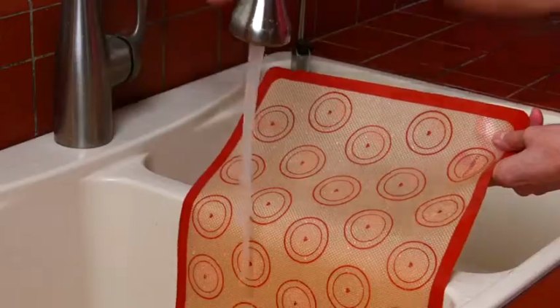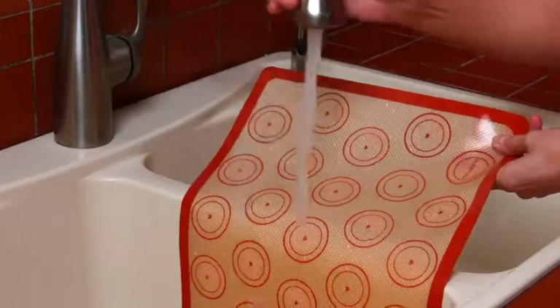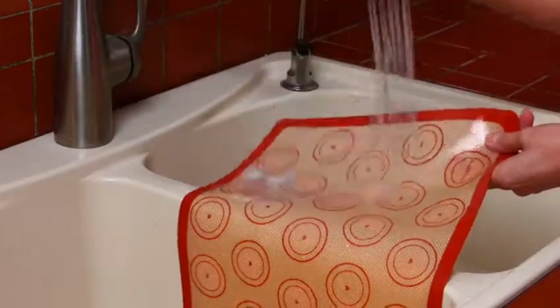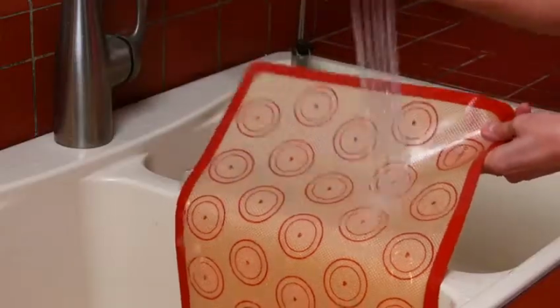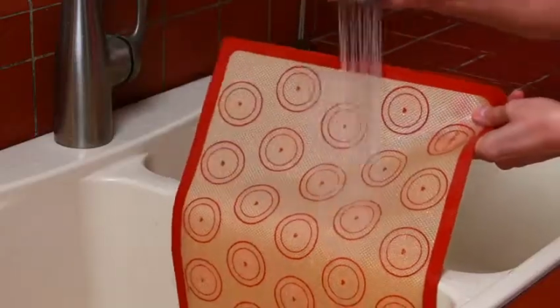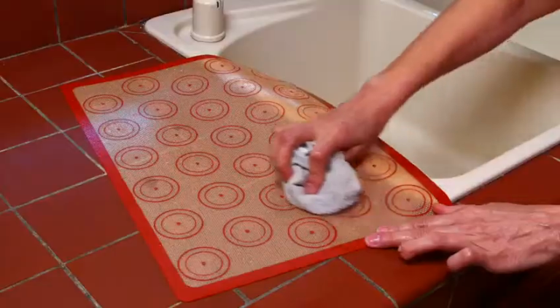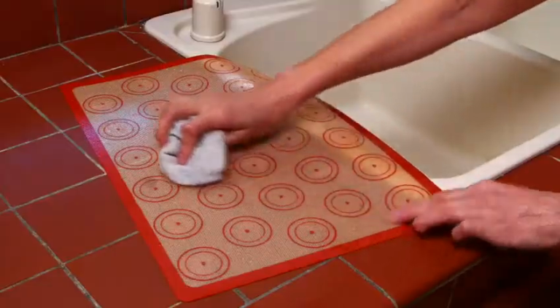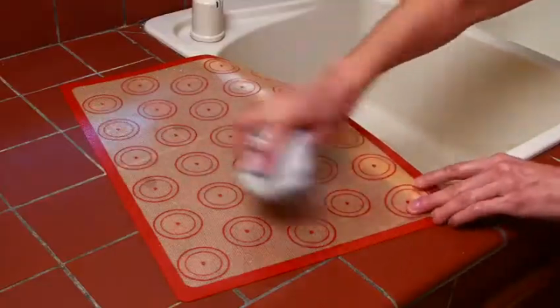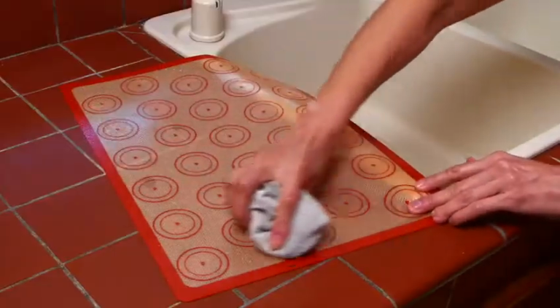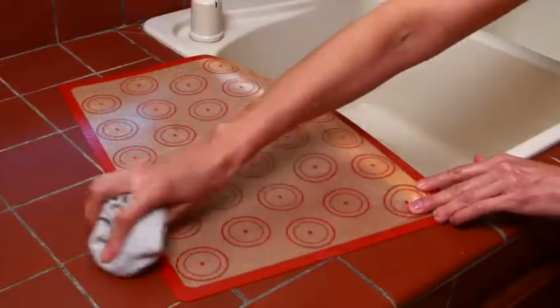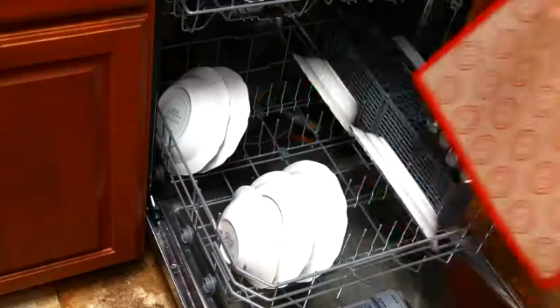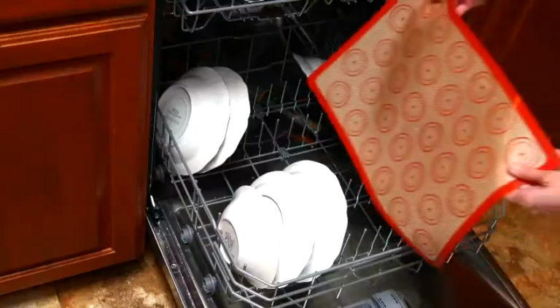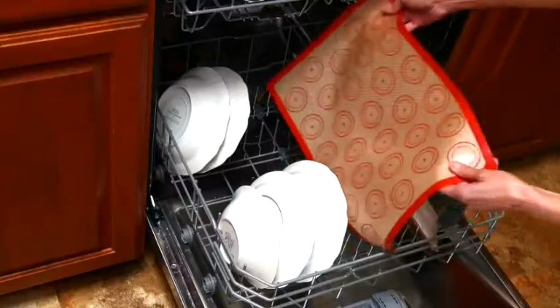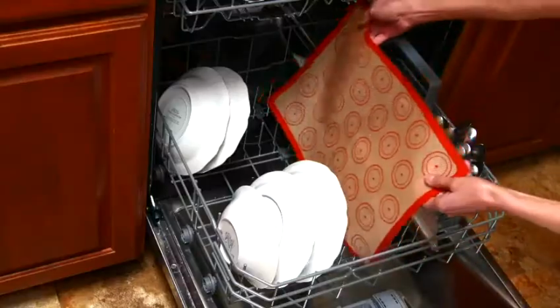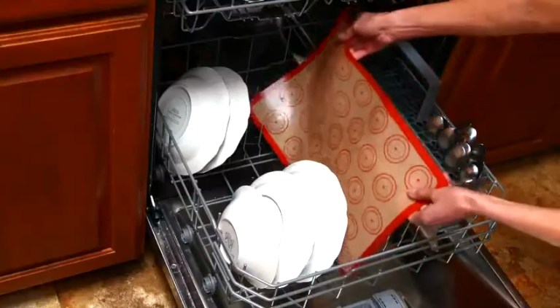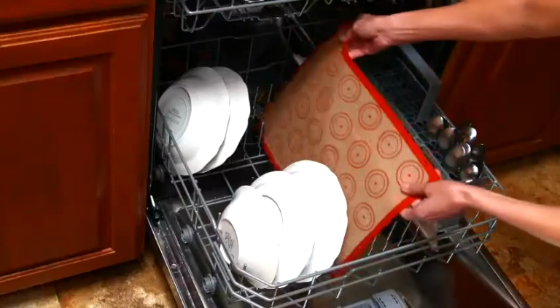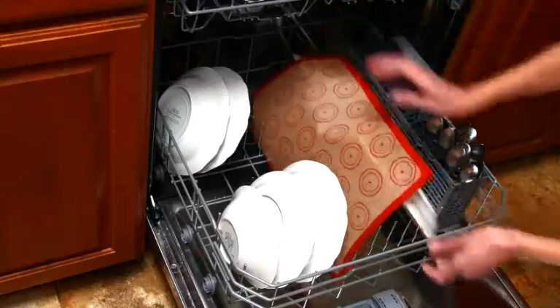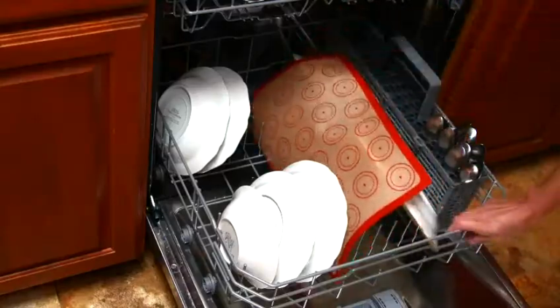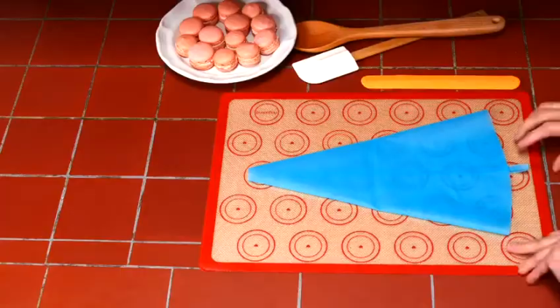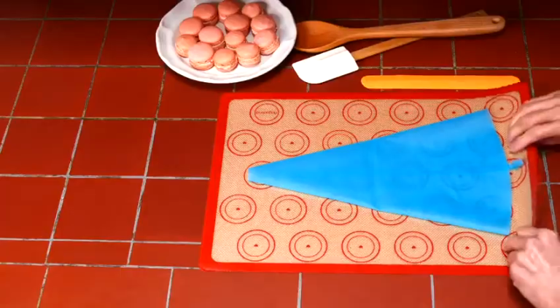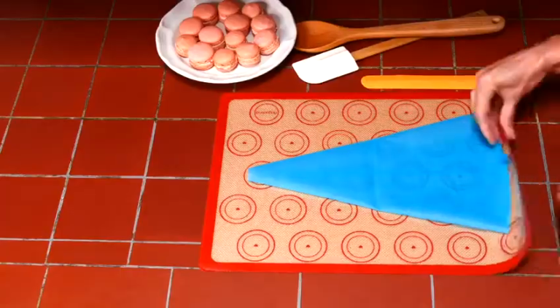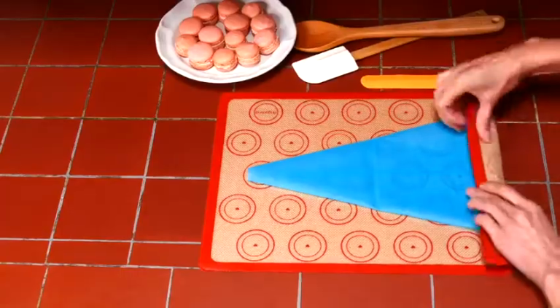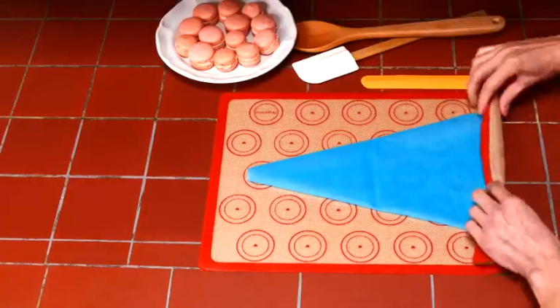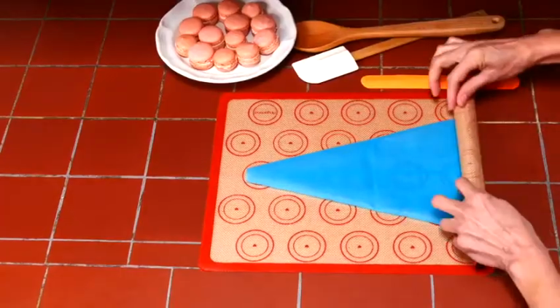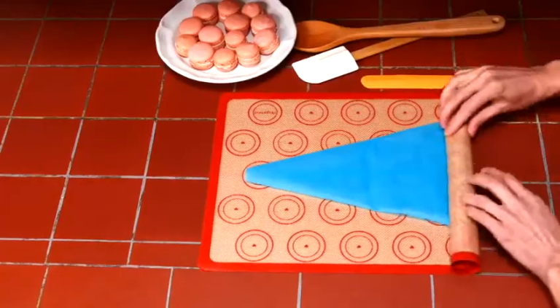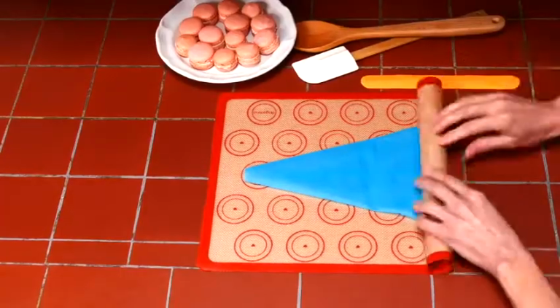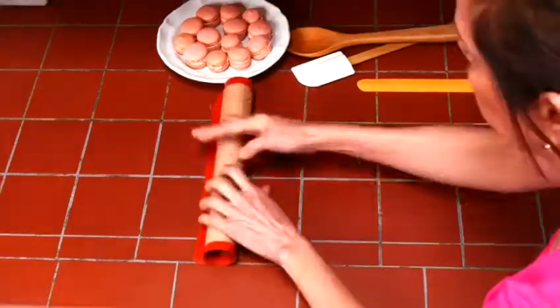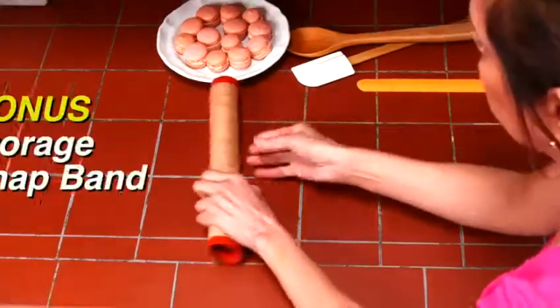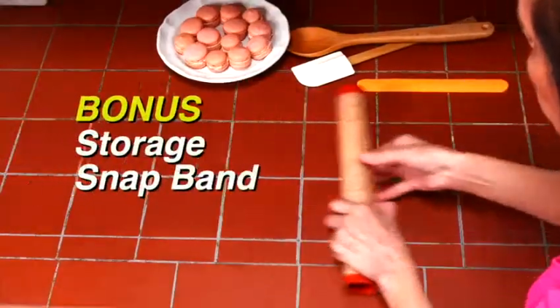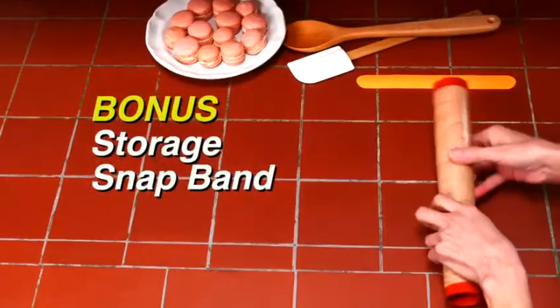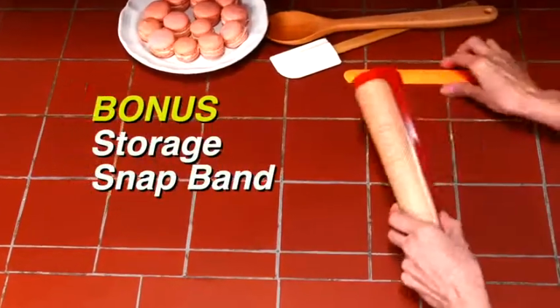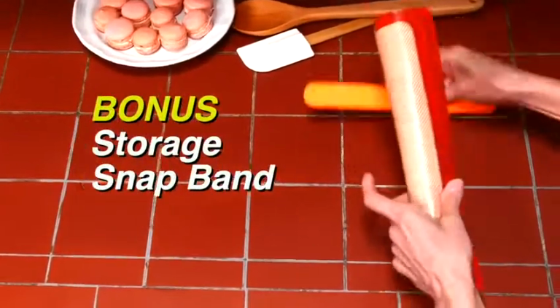Enjoy easy cleanup with a quick wipe or in the dishwasher. It's simple to roll and store with our bonus storage snapband.